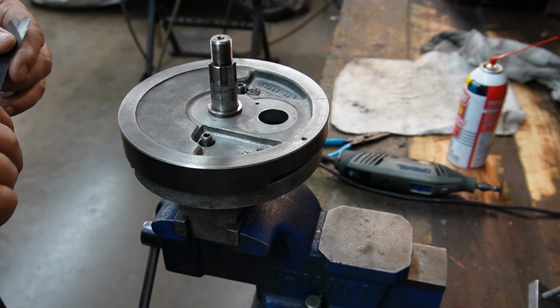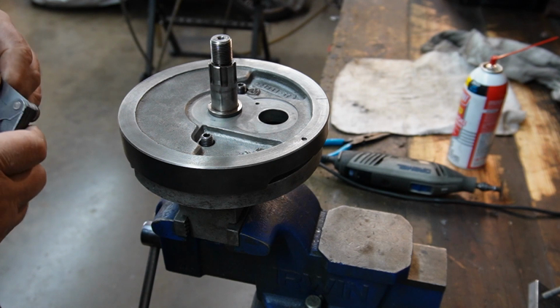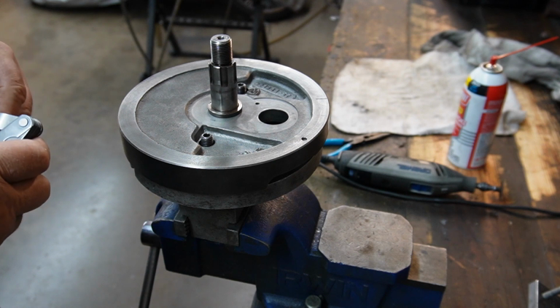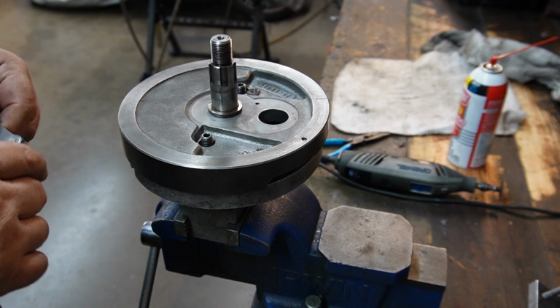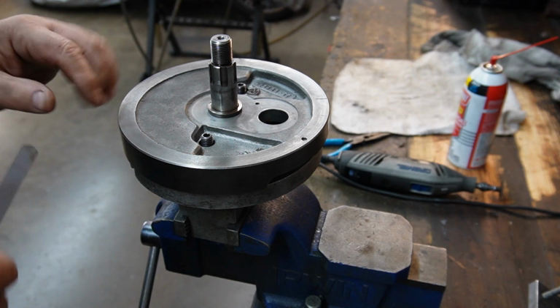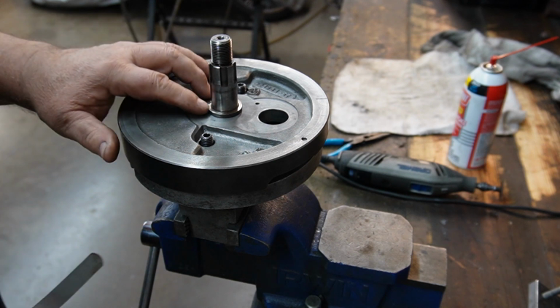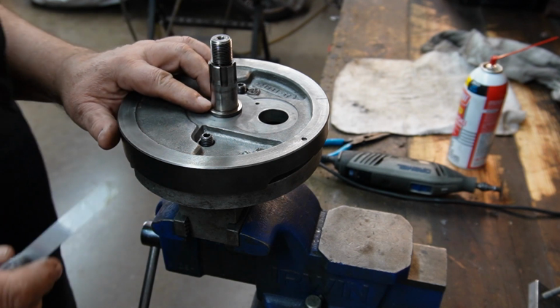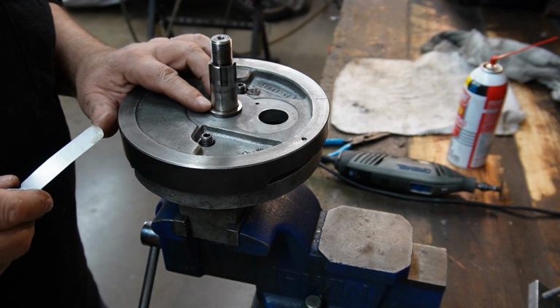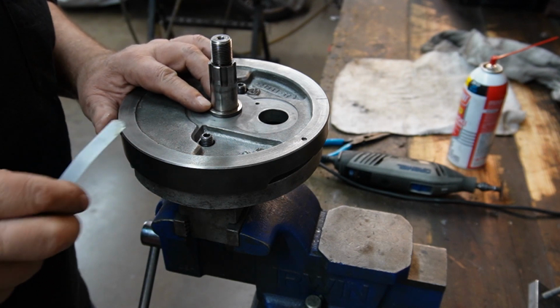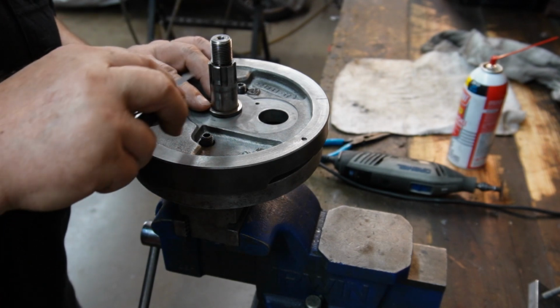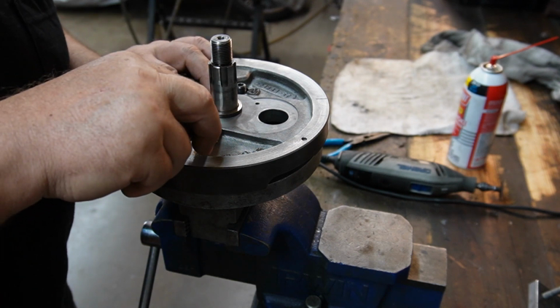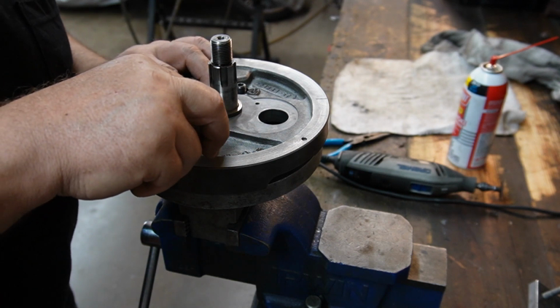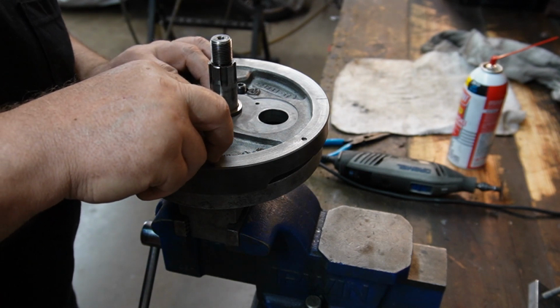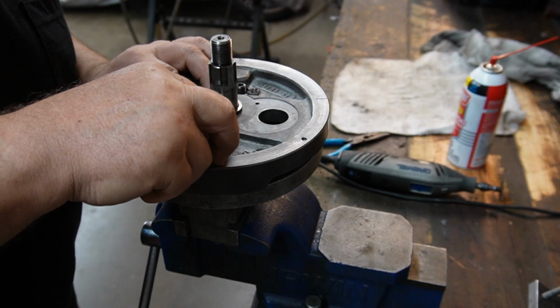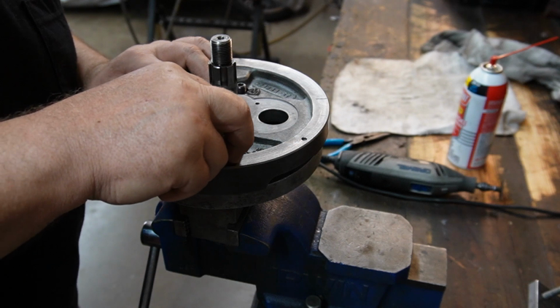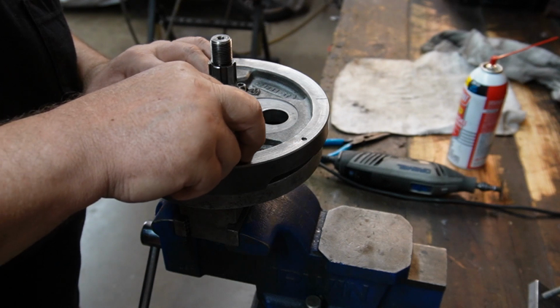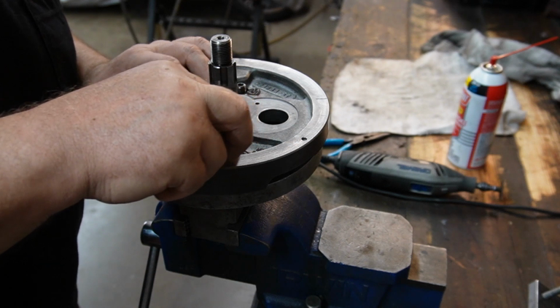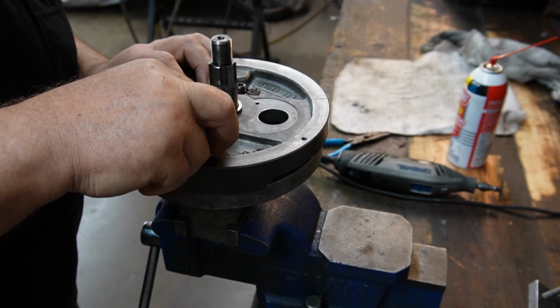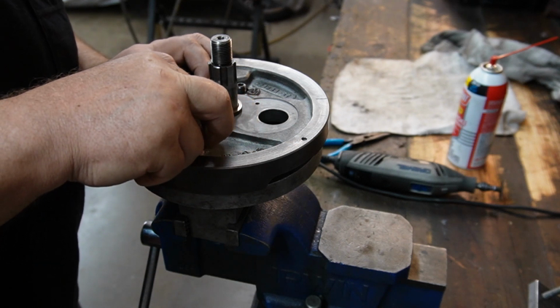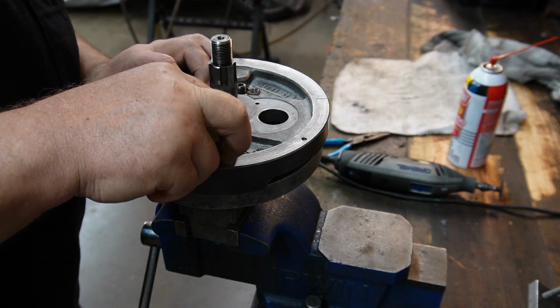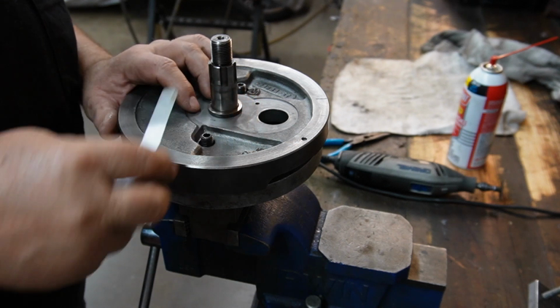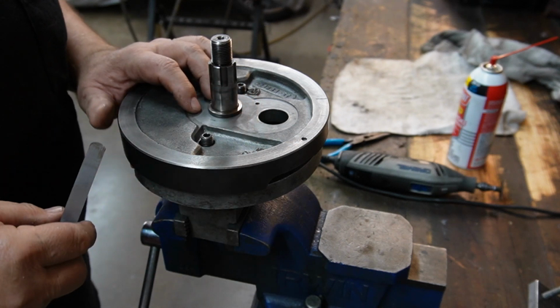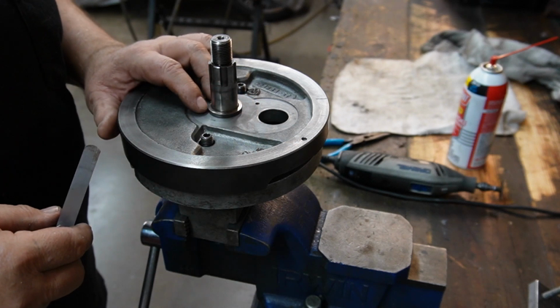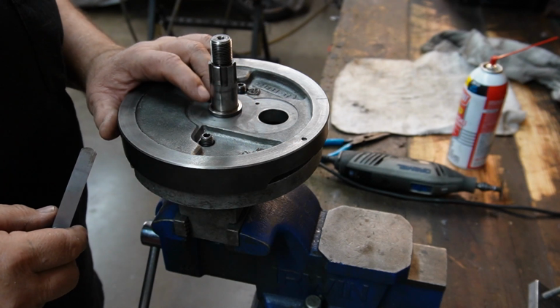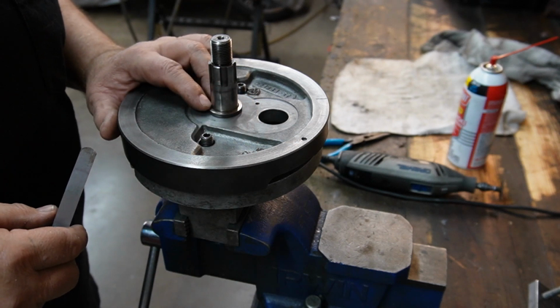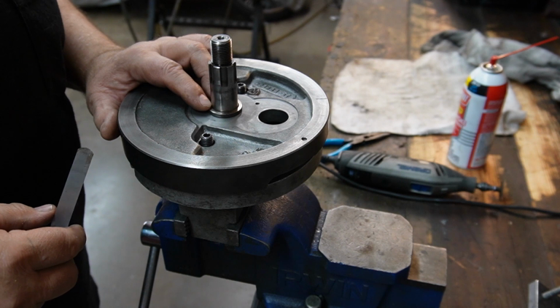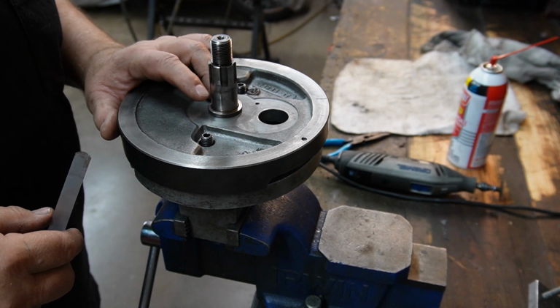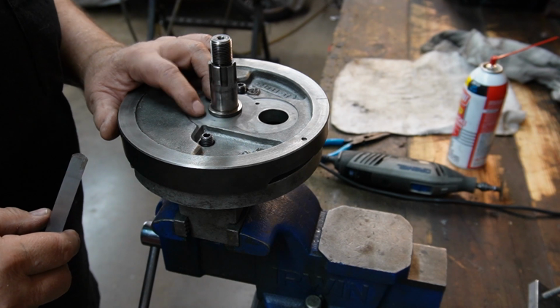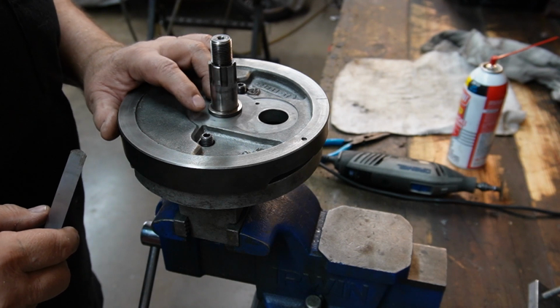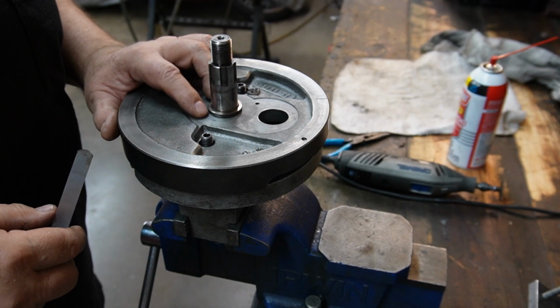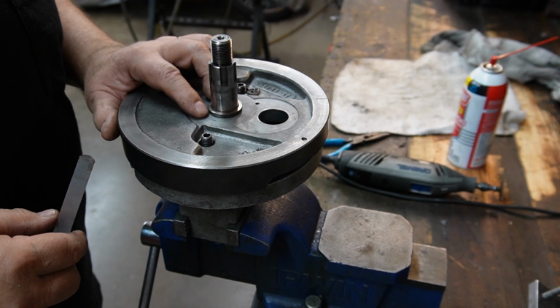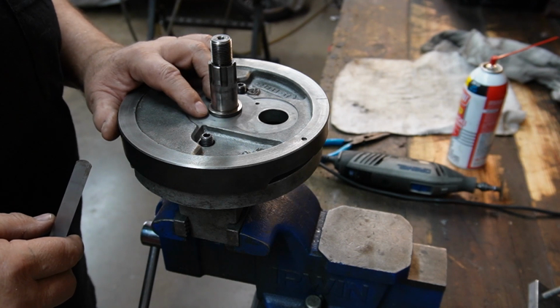Let's make sure there's clearance between the shoulder and the flywheel. And there is. I've stated this in previous videos — this shoulder should not bottom on the flywheel.